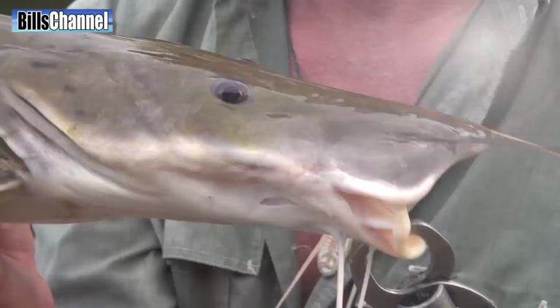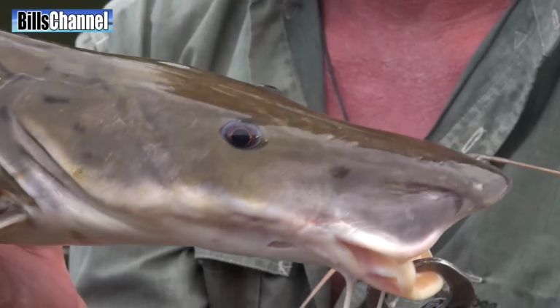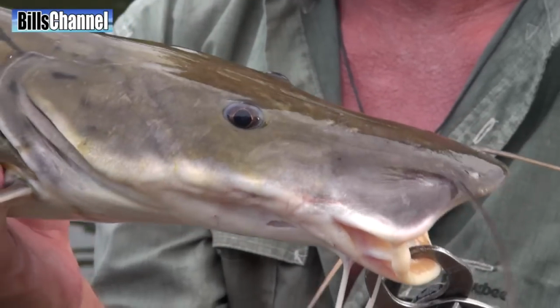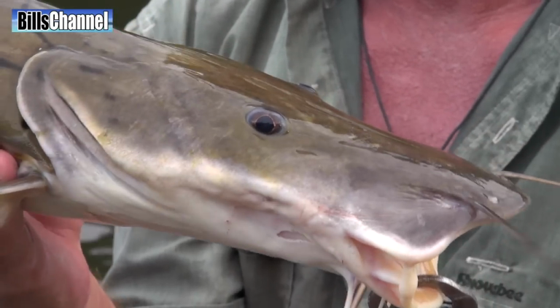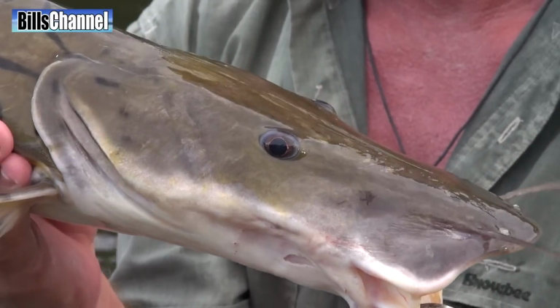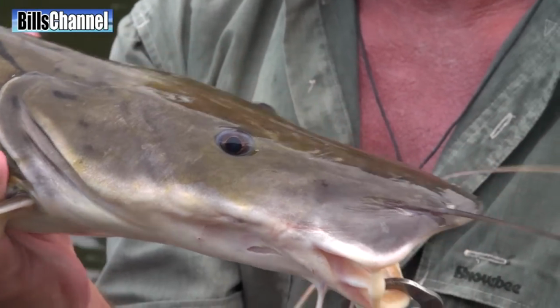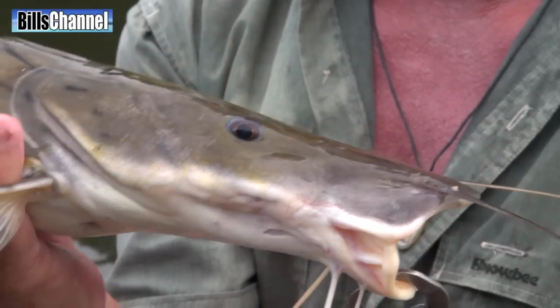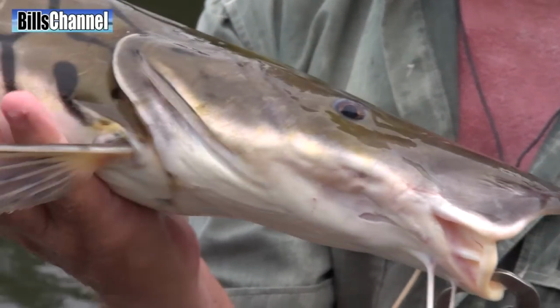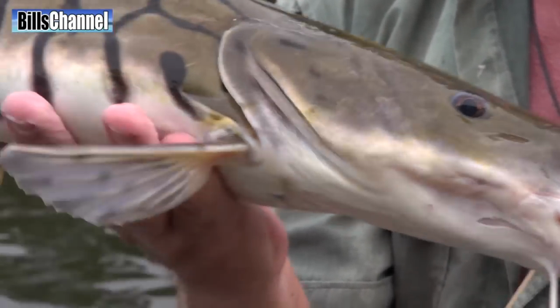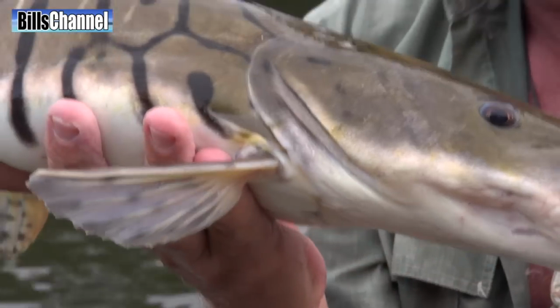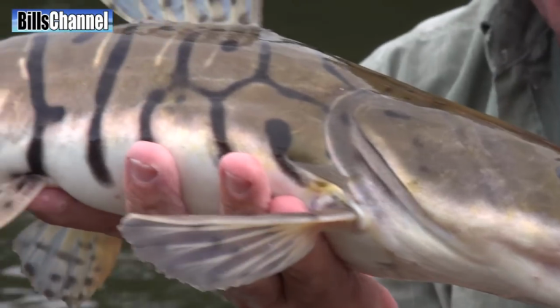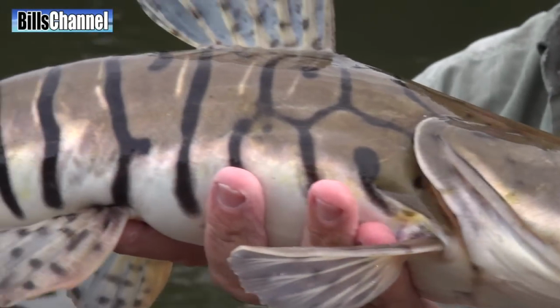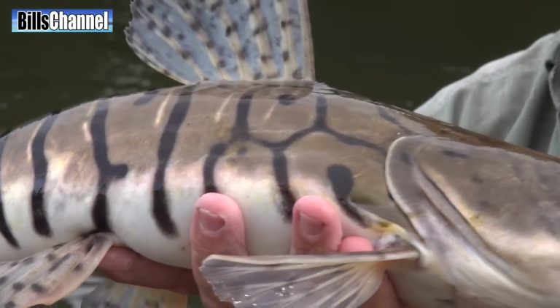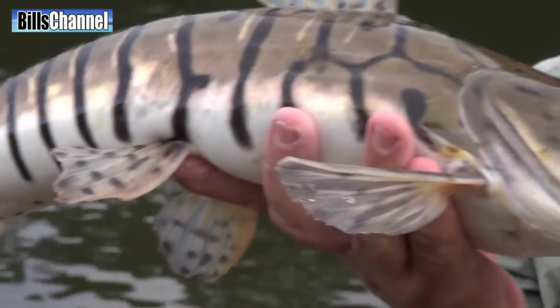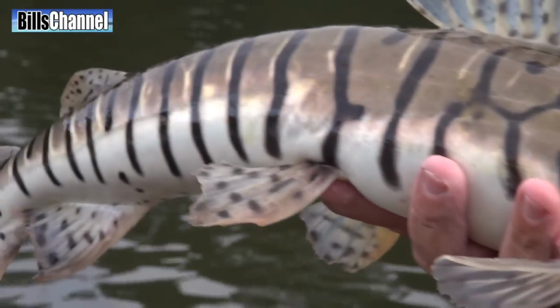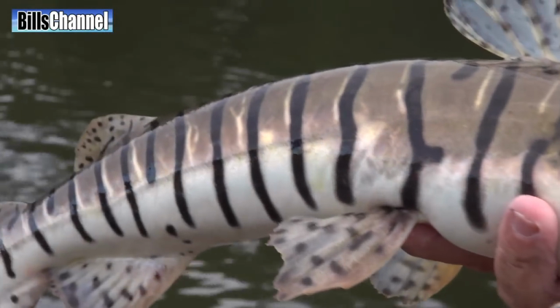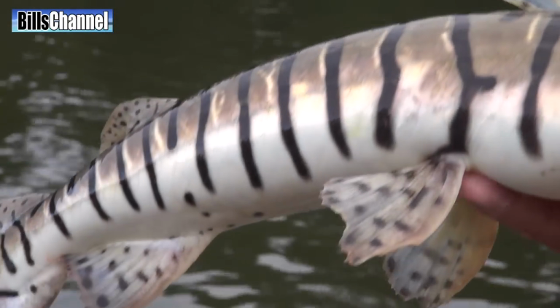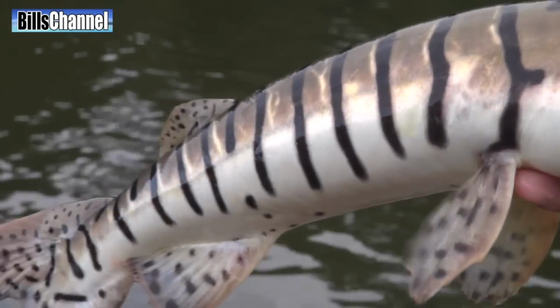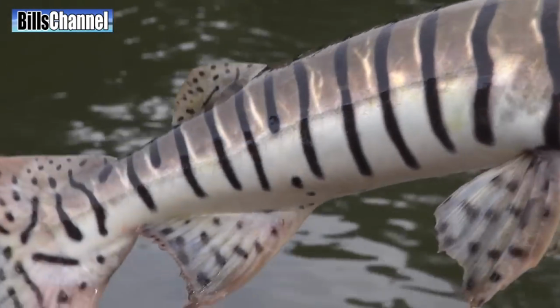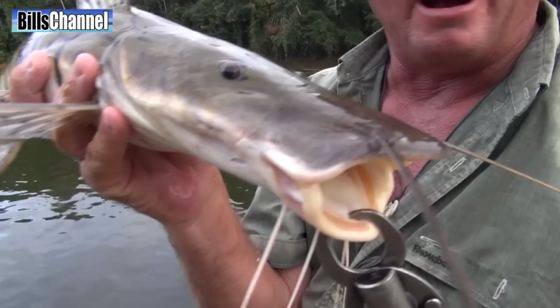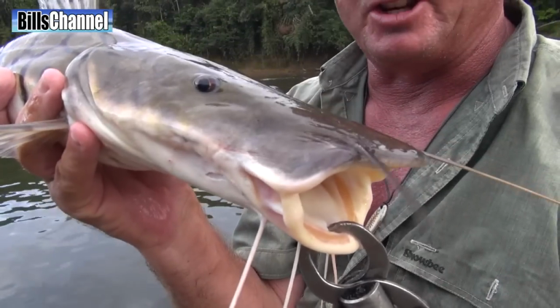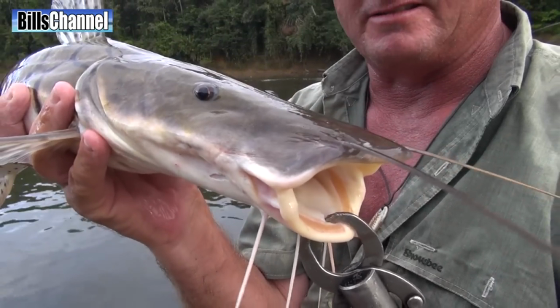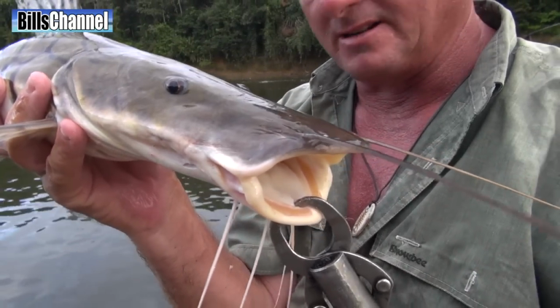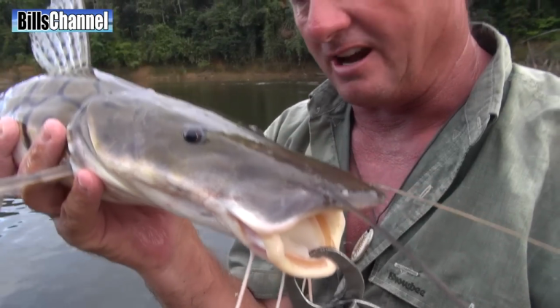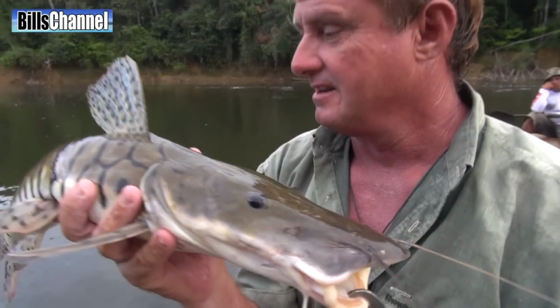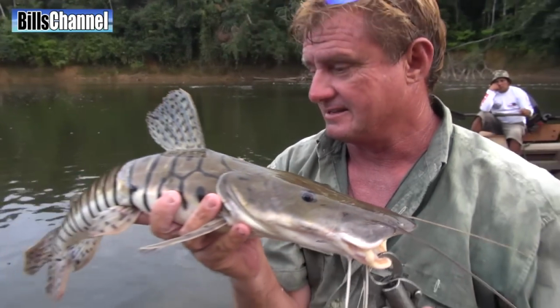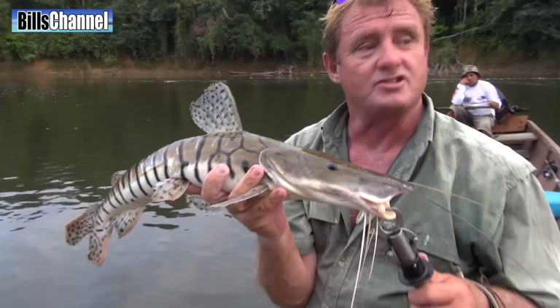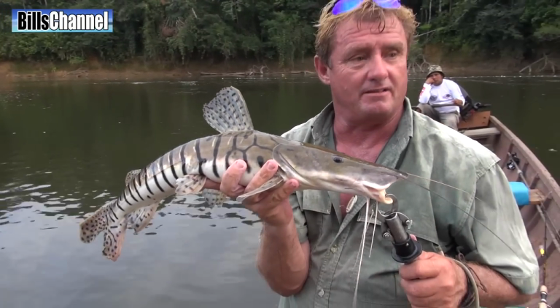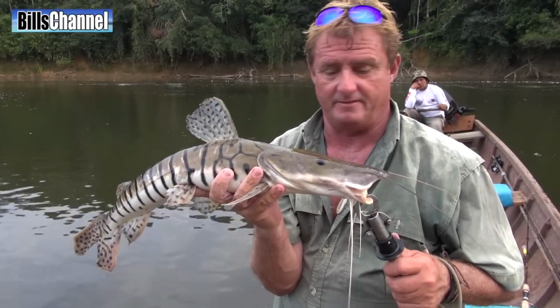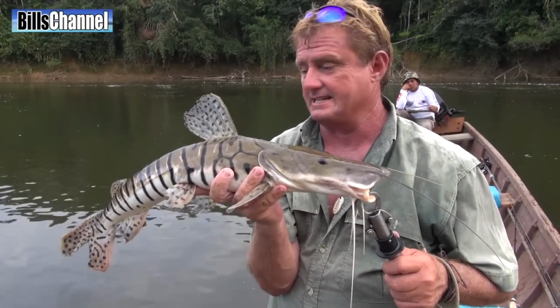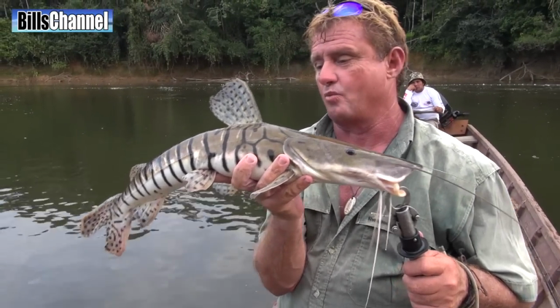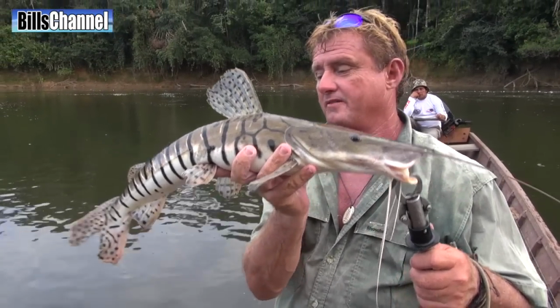It's got spikes everywhere — nasty spikes too. It is a real predator, par excellence, a real river monster. It hides mostly in the shallows and comes straight out and hits any unwary baitfish.